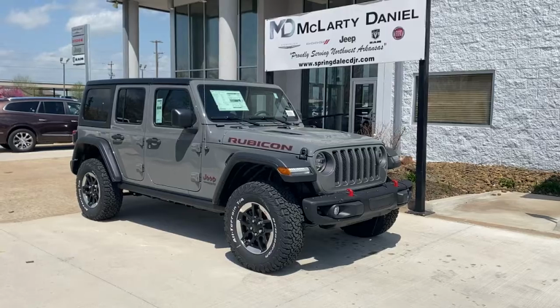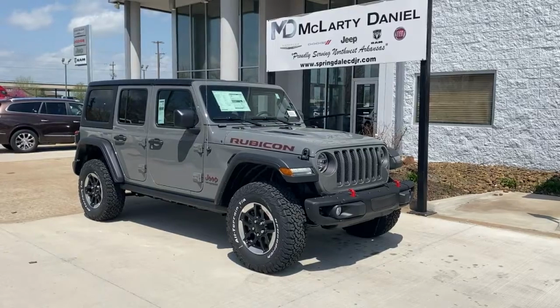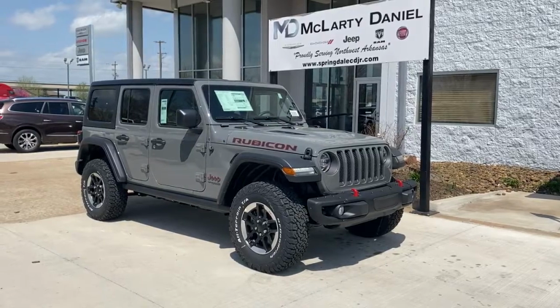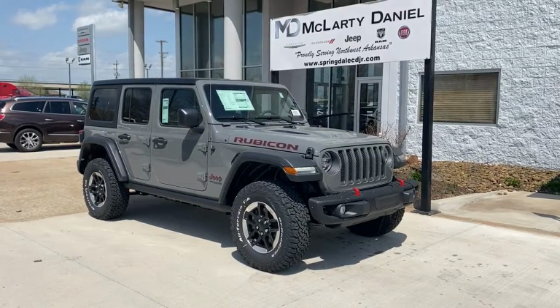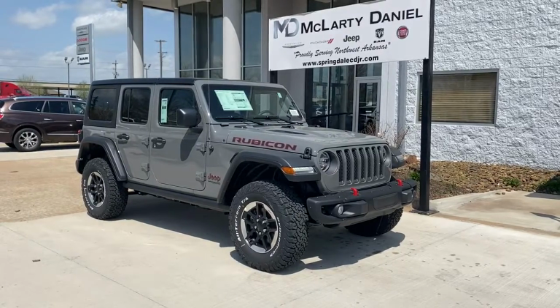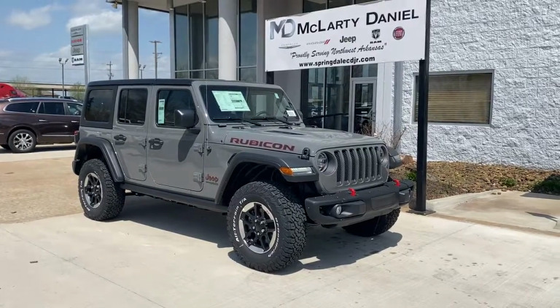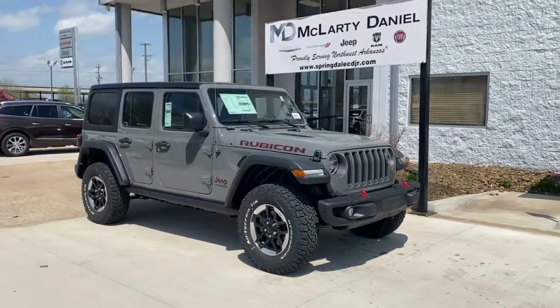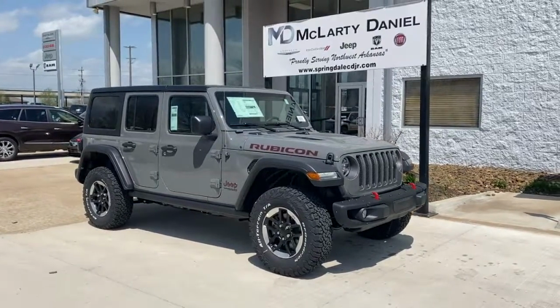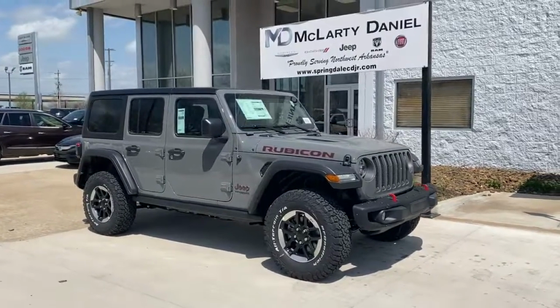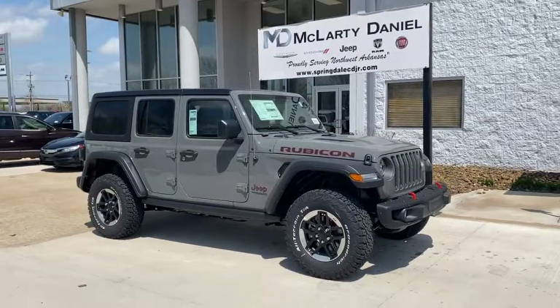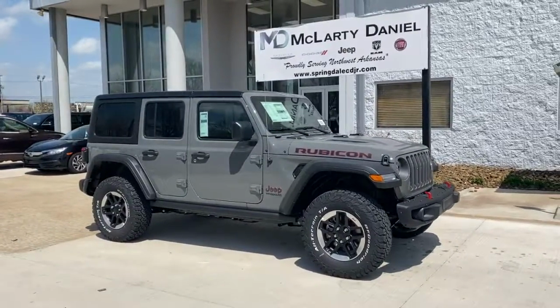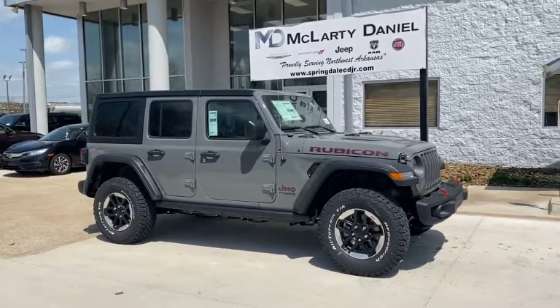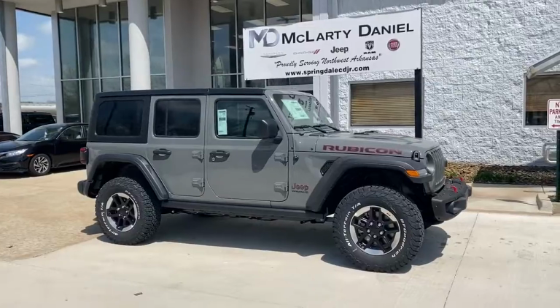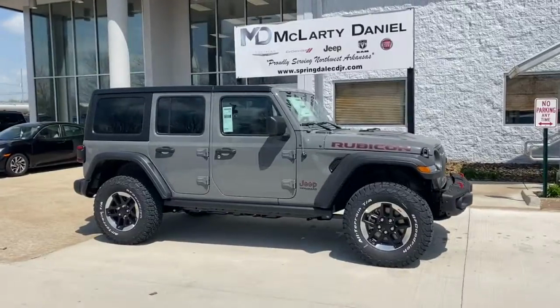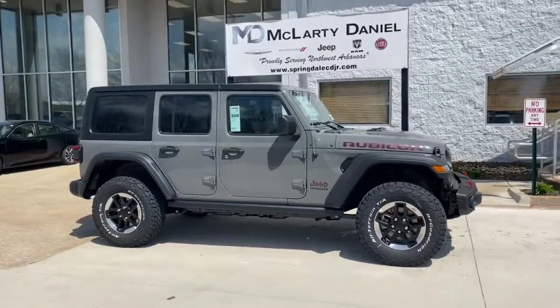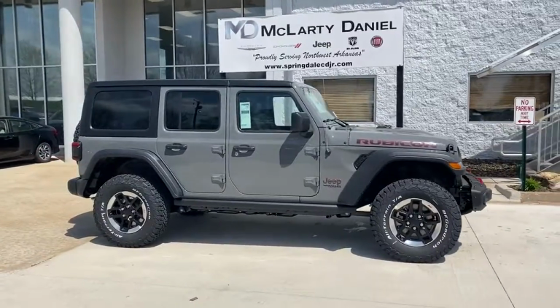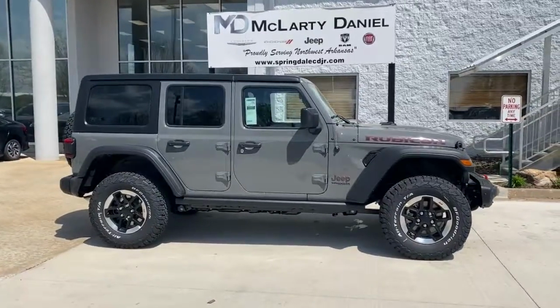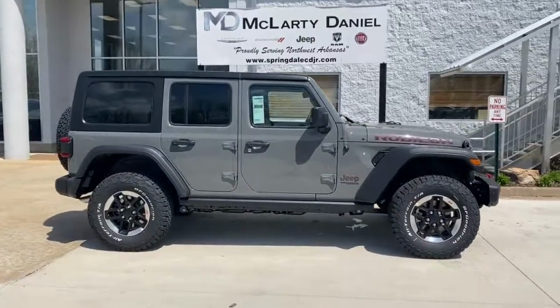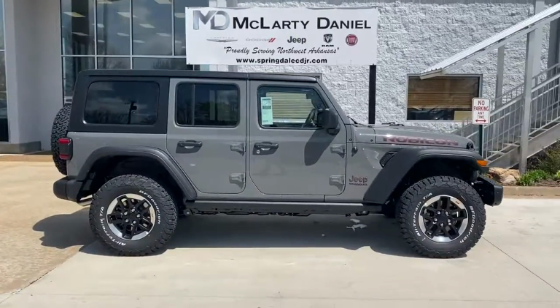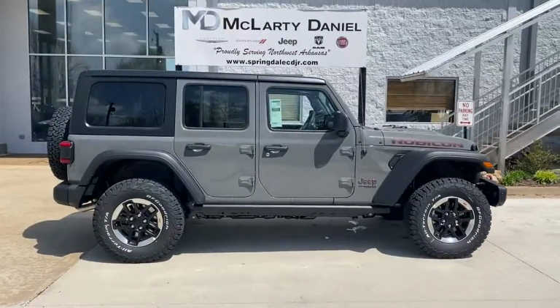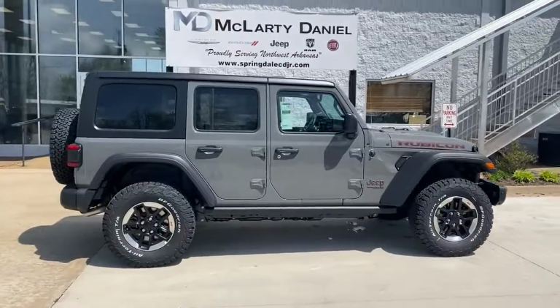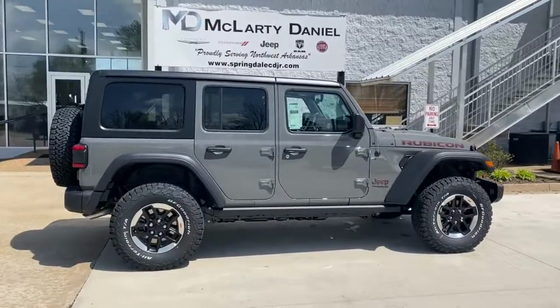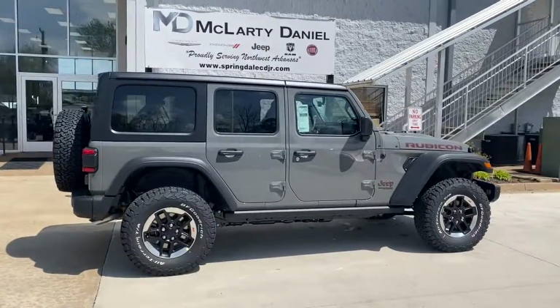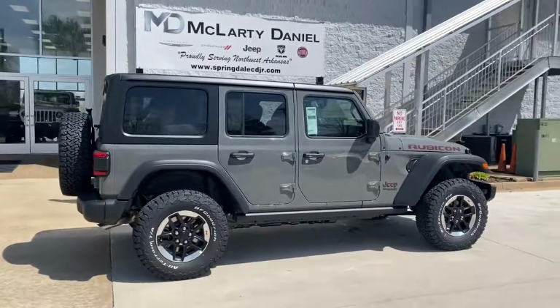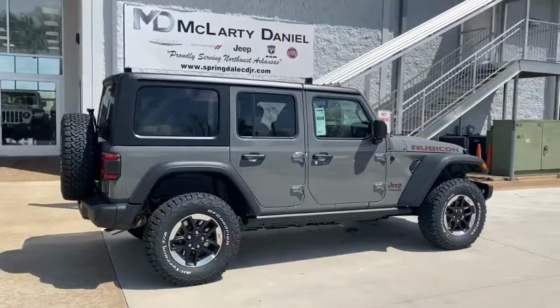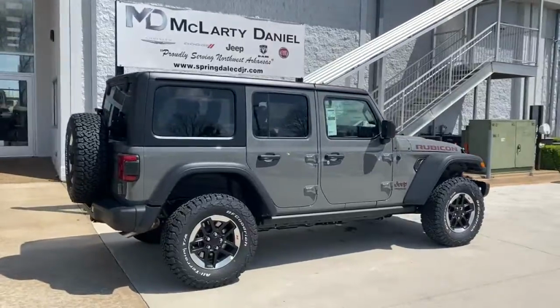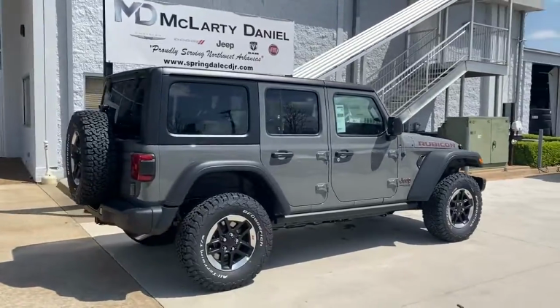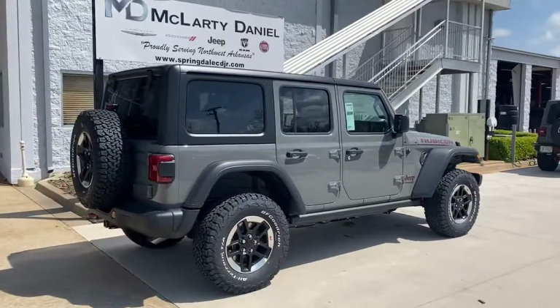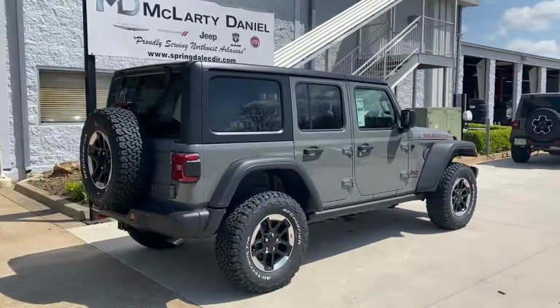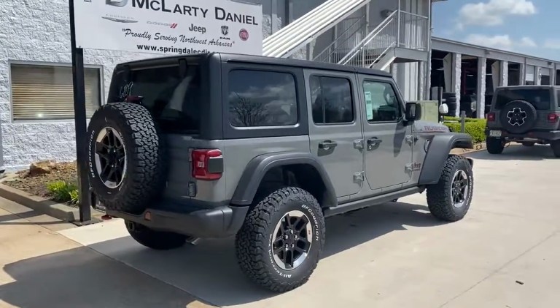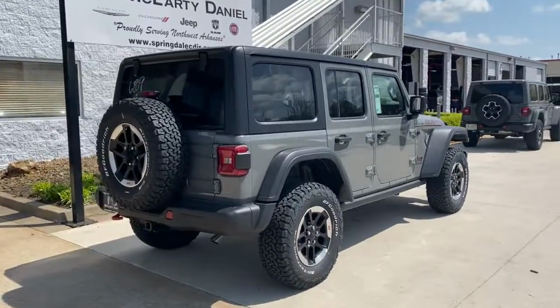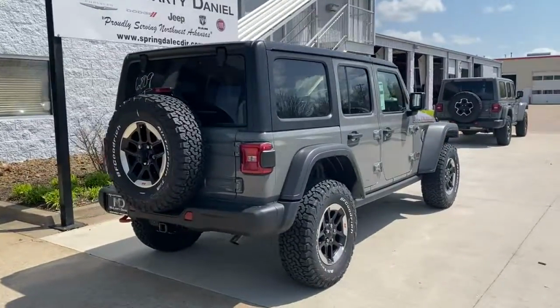Can you see yourself in the 2022 Jeep Wrangler? The Wrangler delivers iconic style, future-focused technology, all-terrain capability, rugged power, and the ability to make your adventures truly your own.